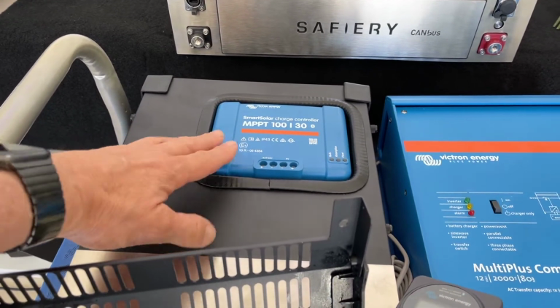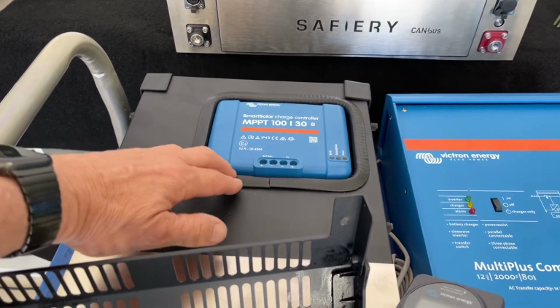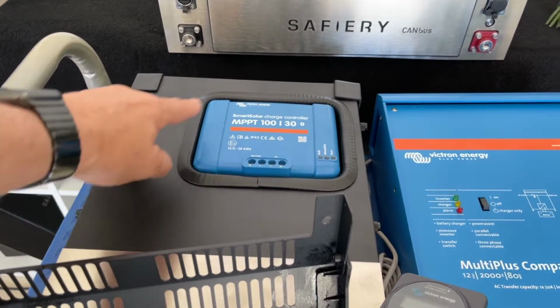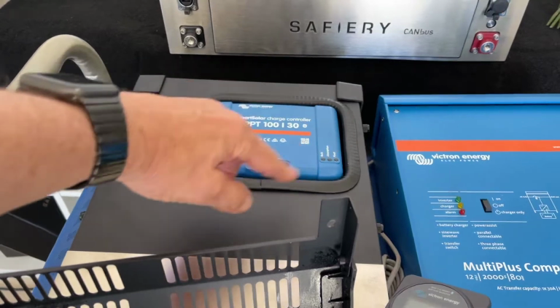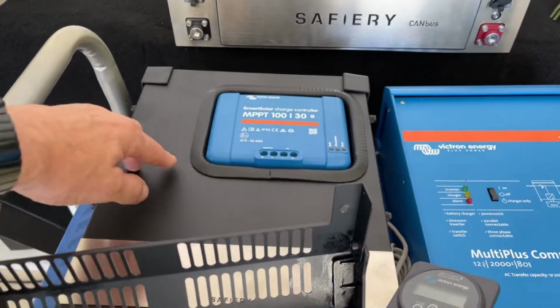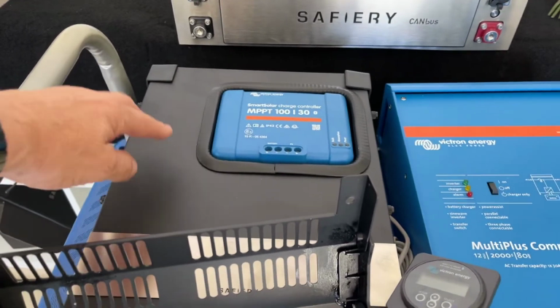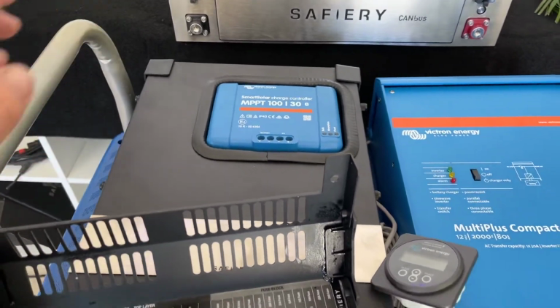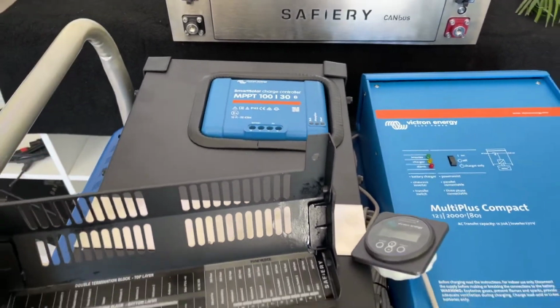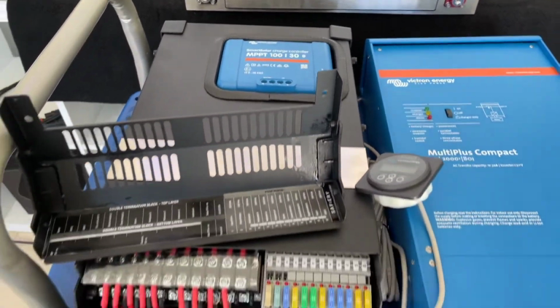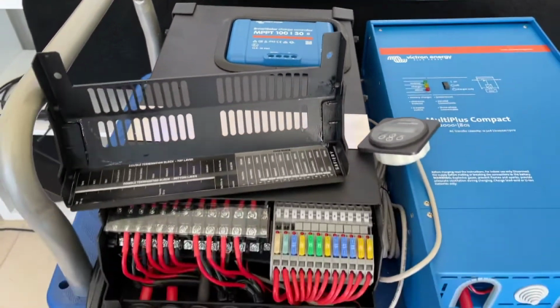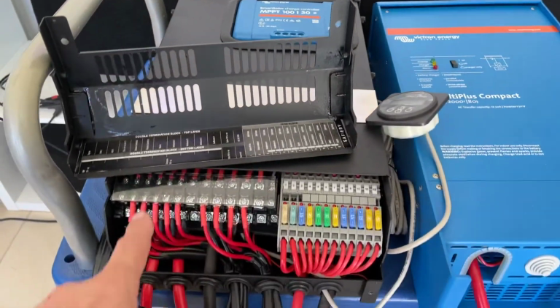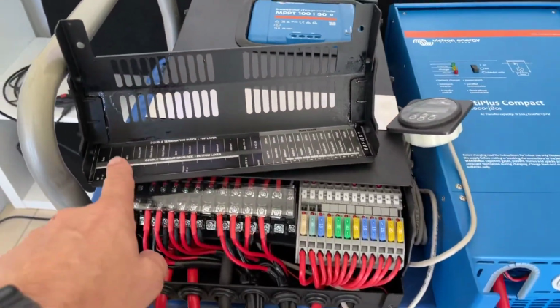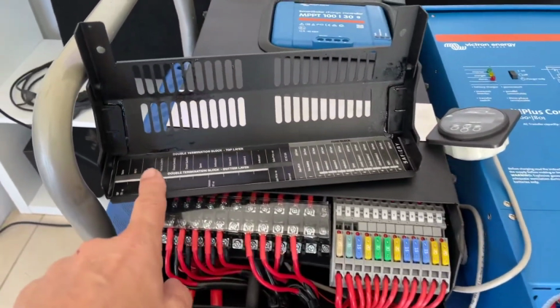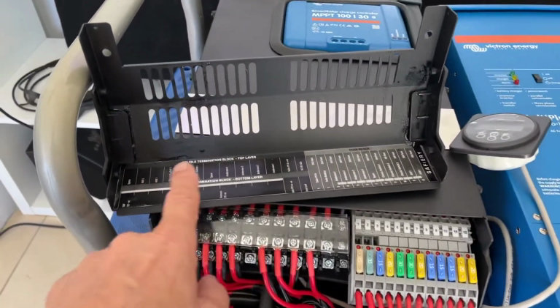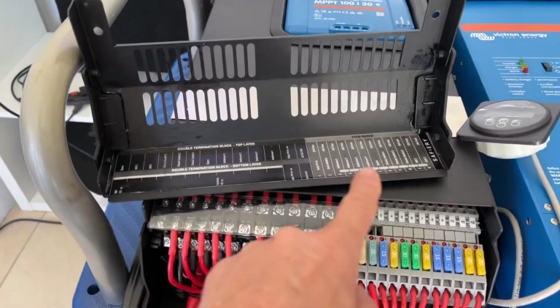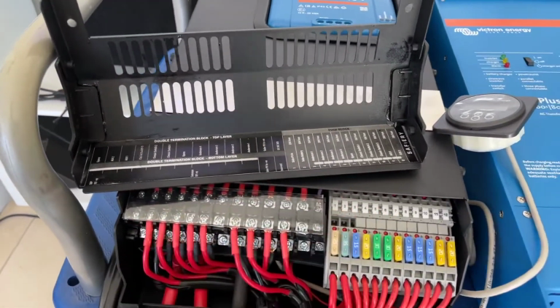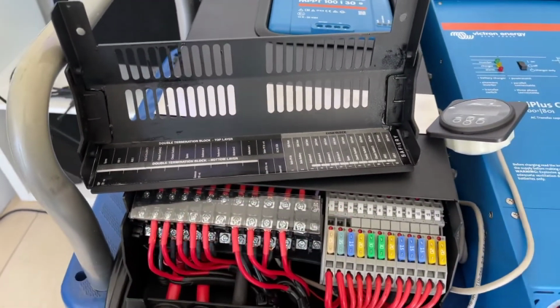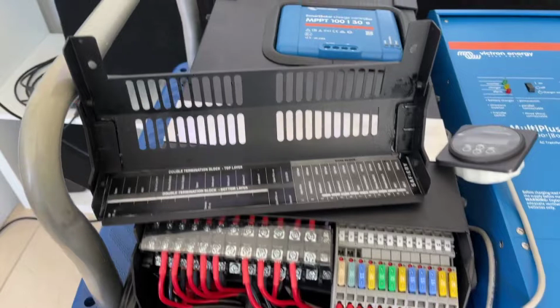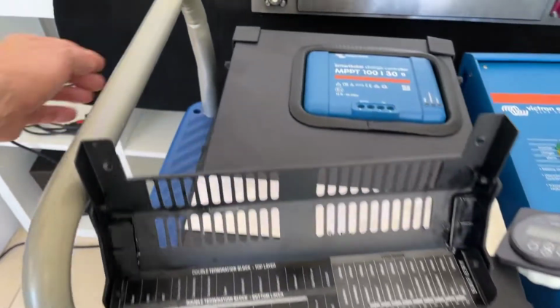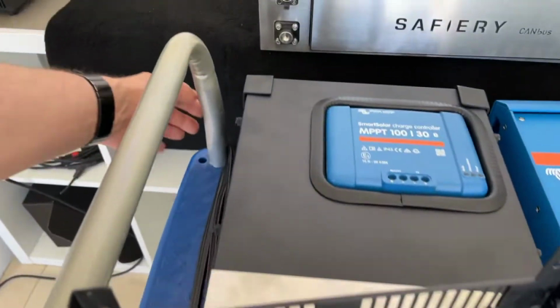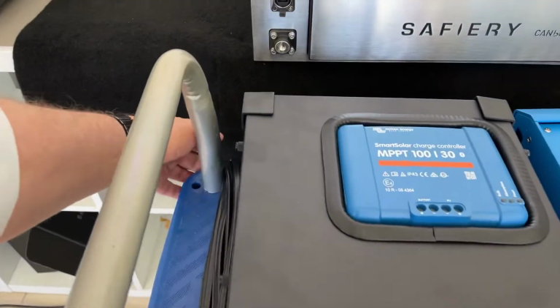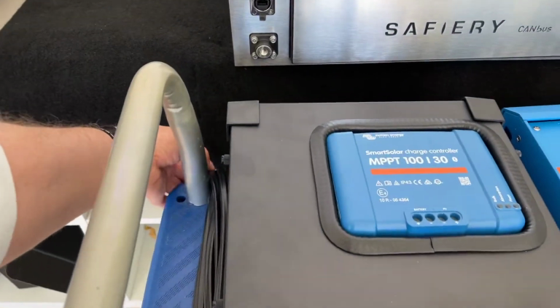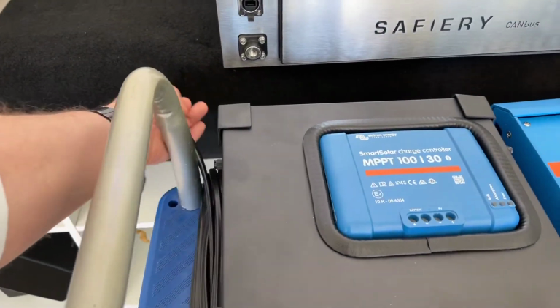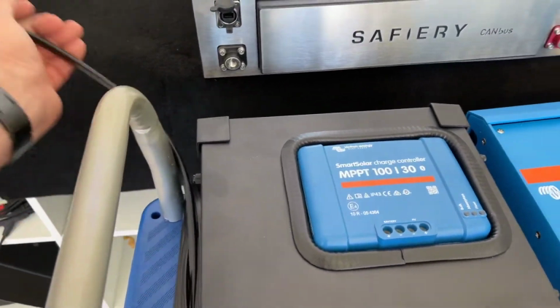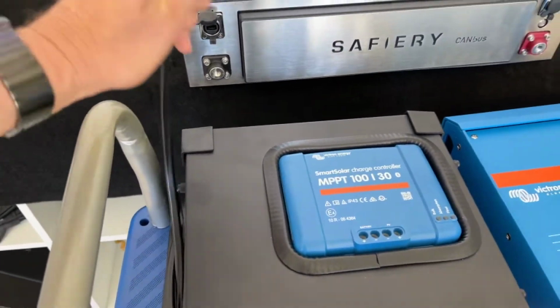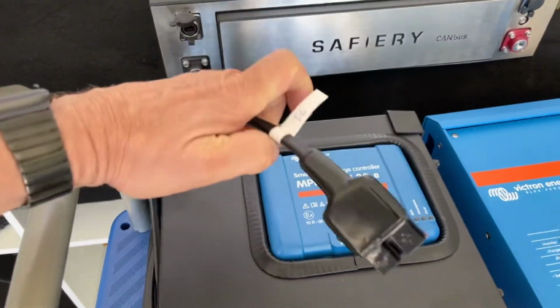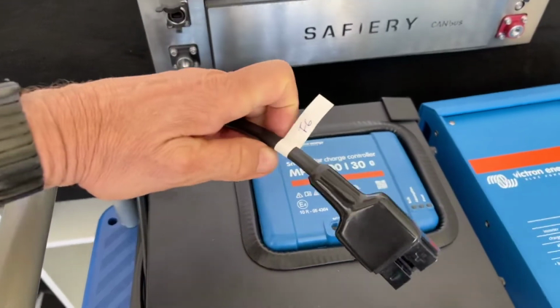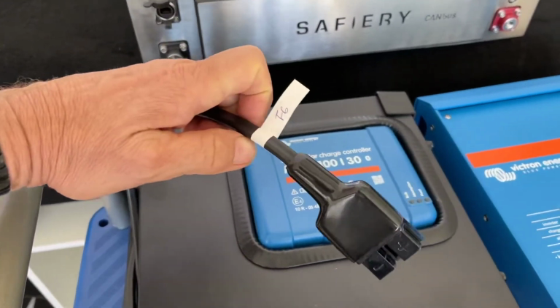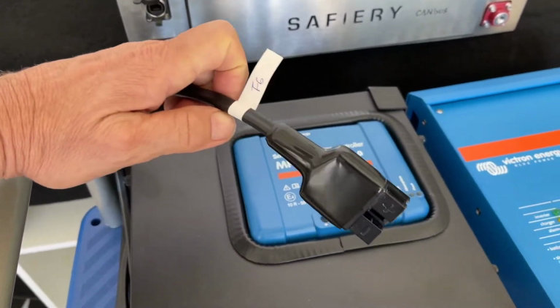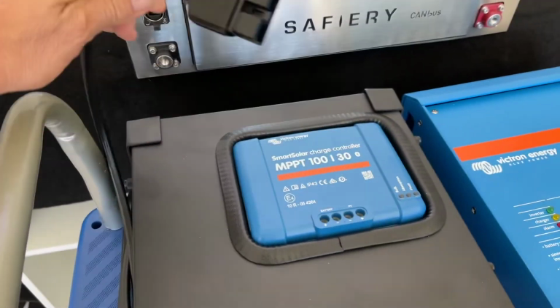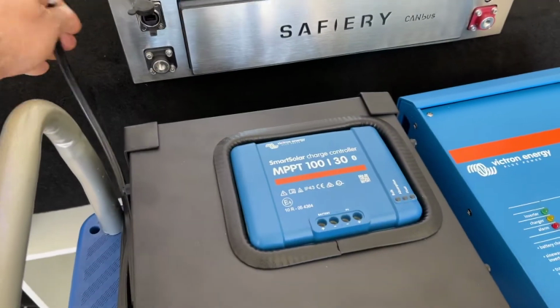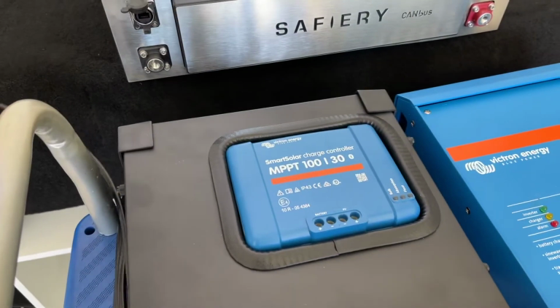We had to, for the first time, come up through the lid. Then we've got all the terminations here, all labelled, and he's asked for just simple Anderson plug outs so that